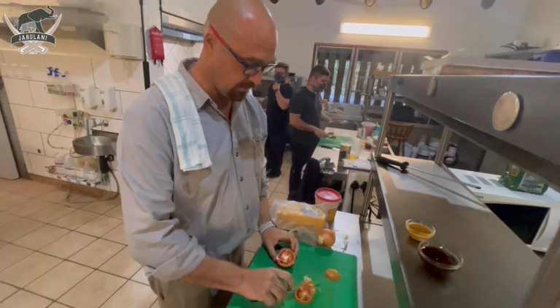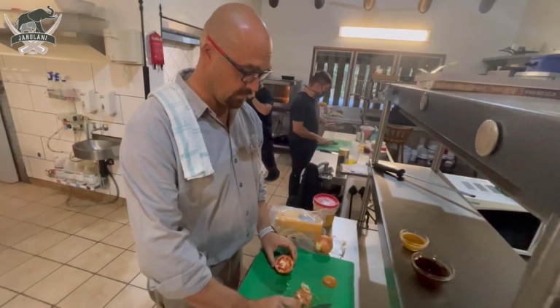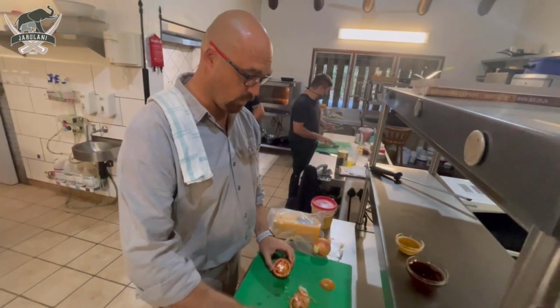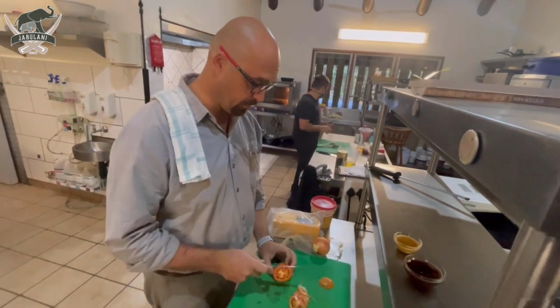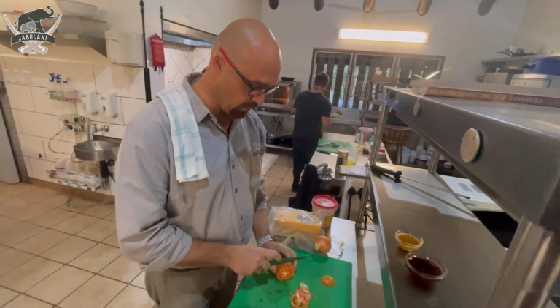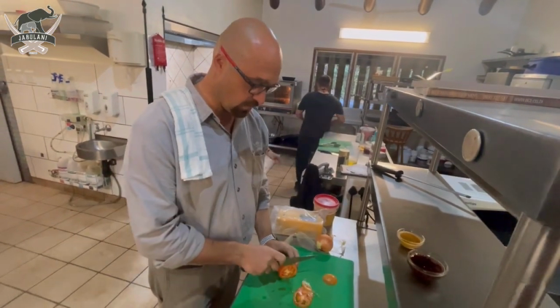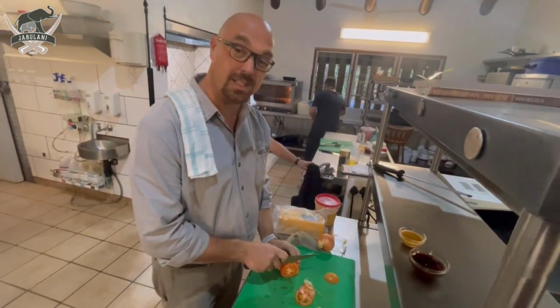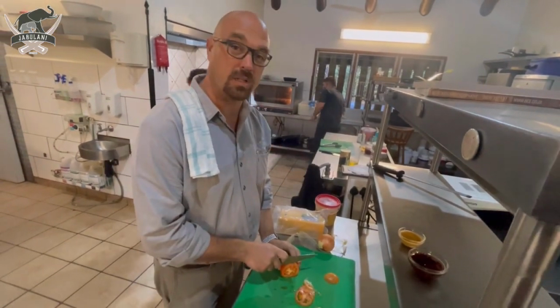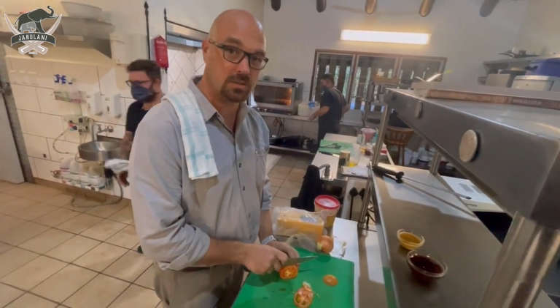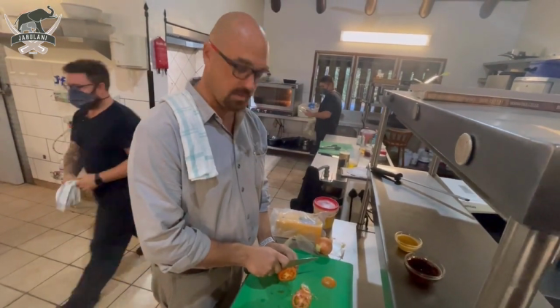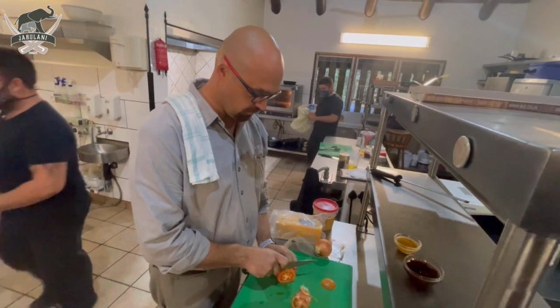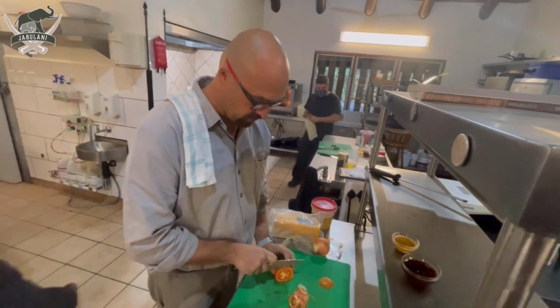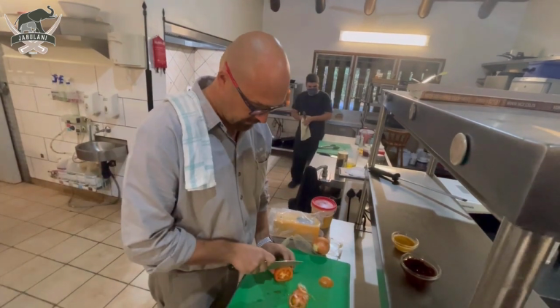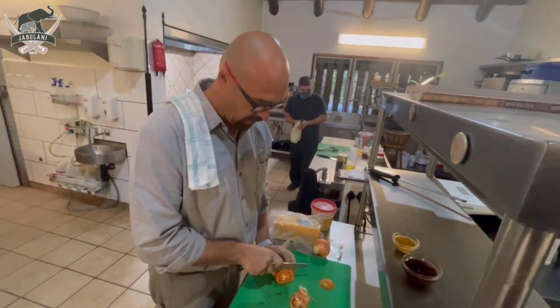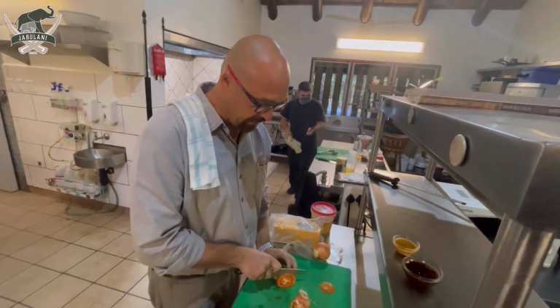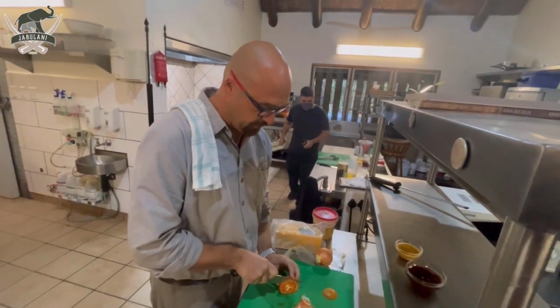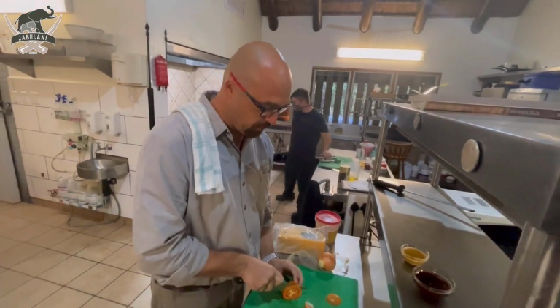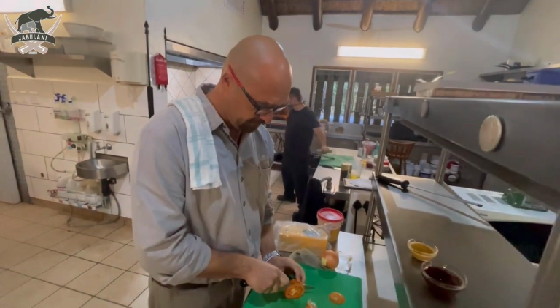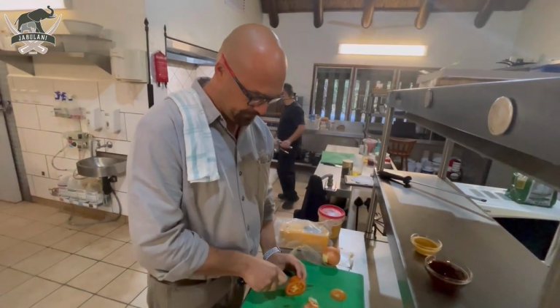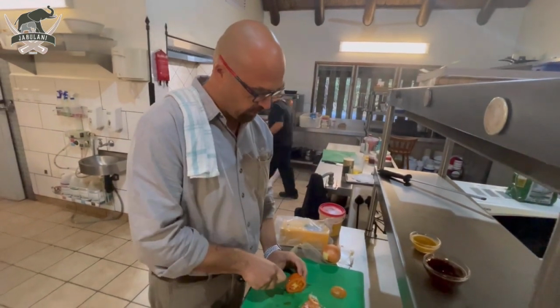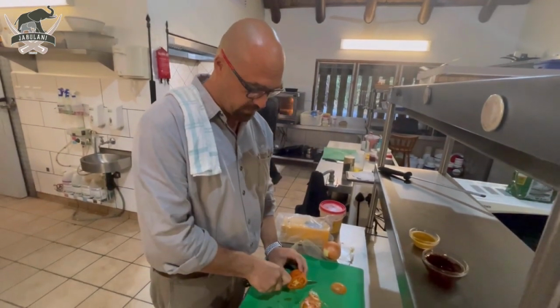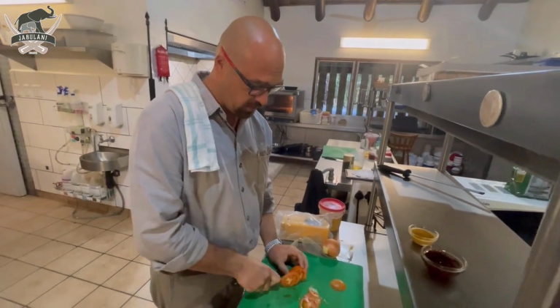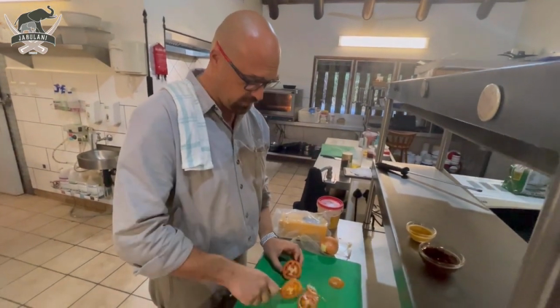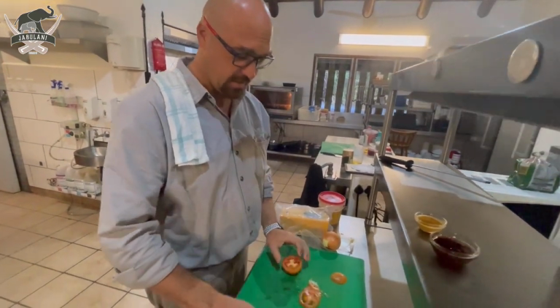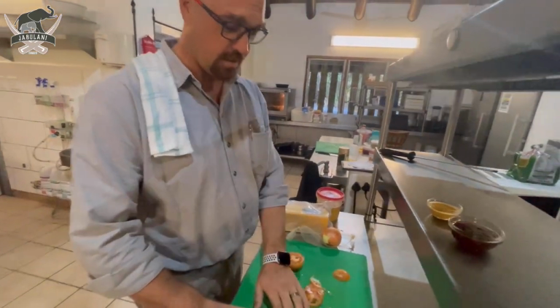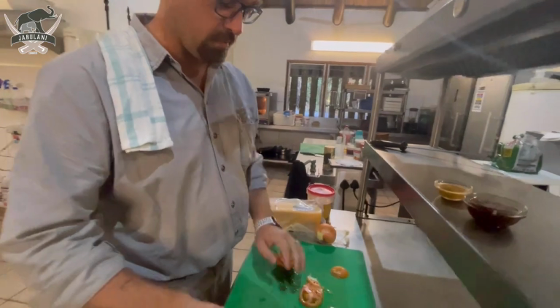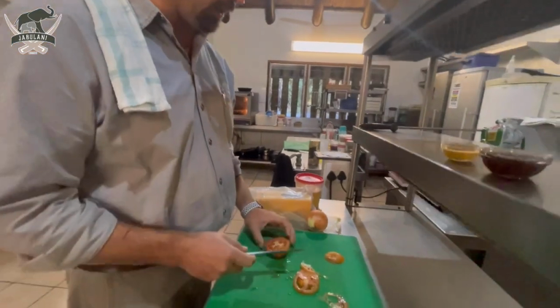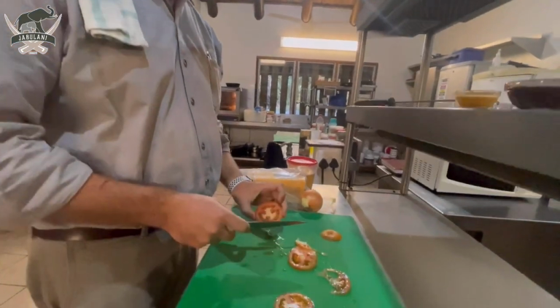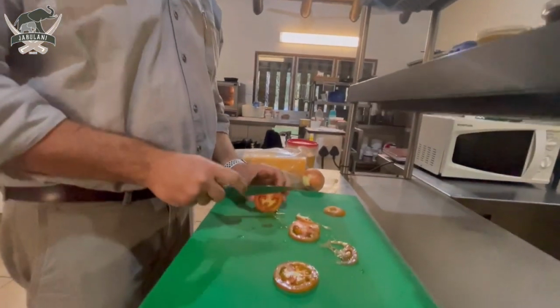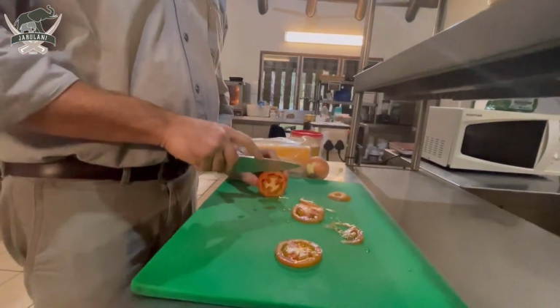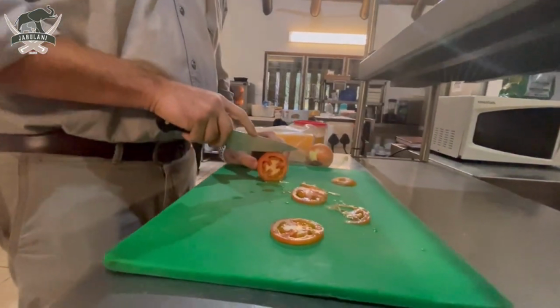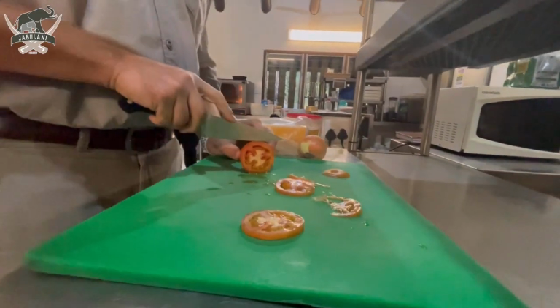I'm the worst person in the world at cutting tomatoes. You always have to have a sharp knife, which I didn't start with. So my tomatoes didn't work out very nicely.